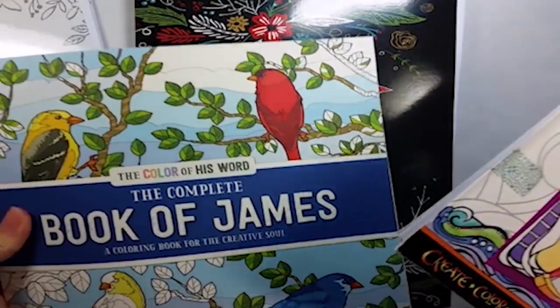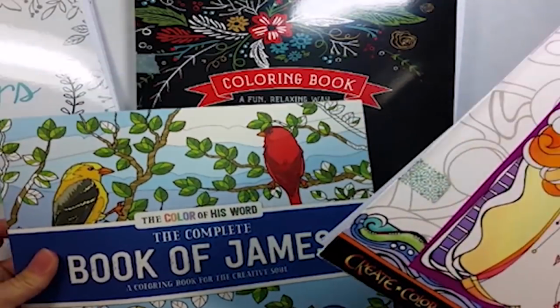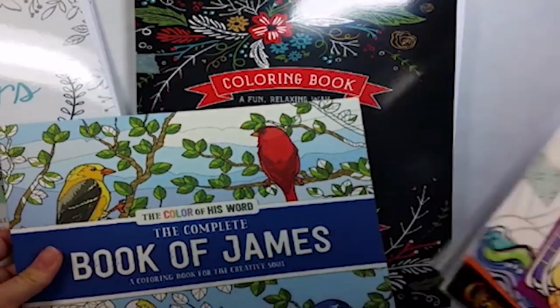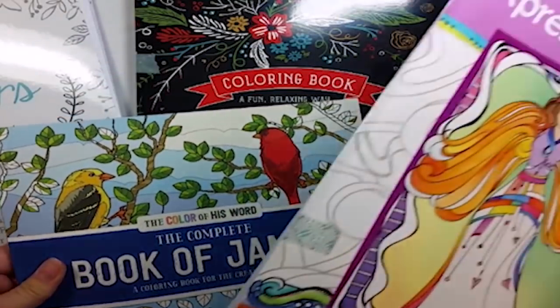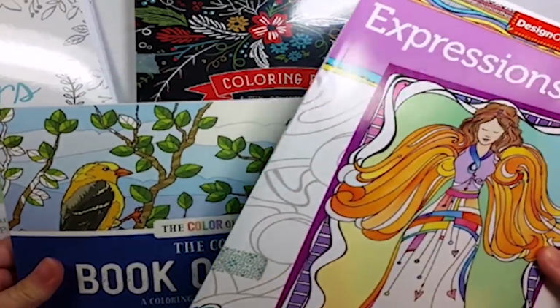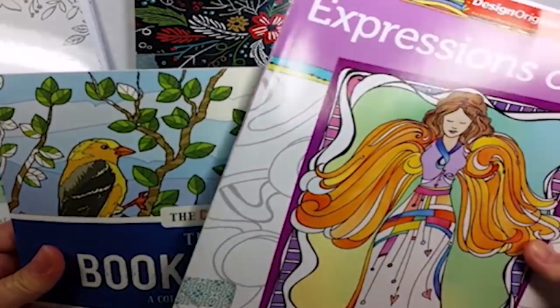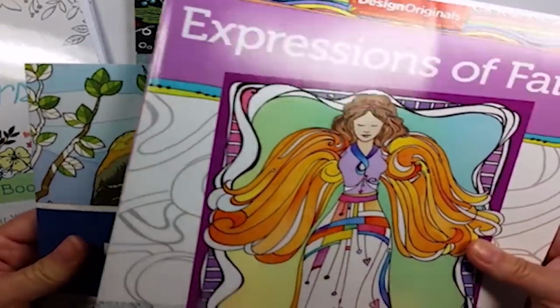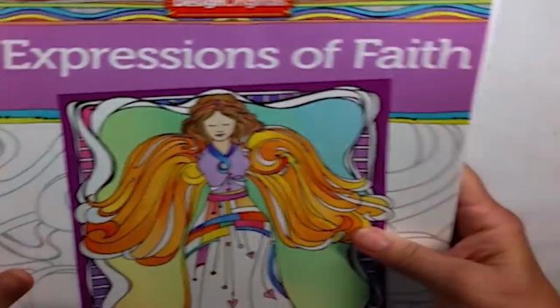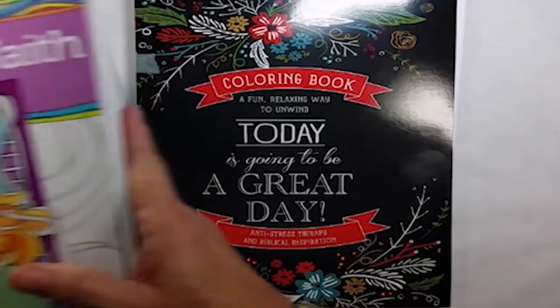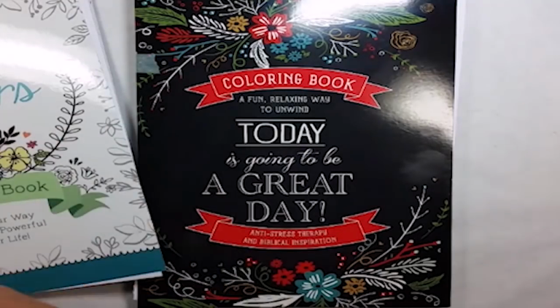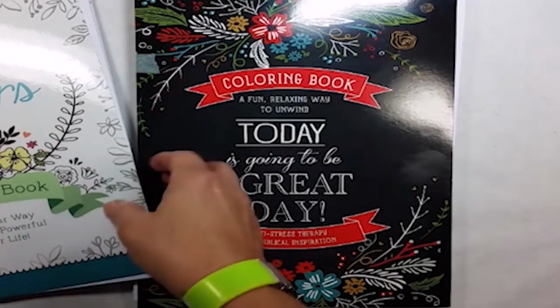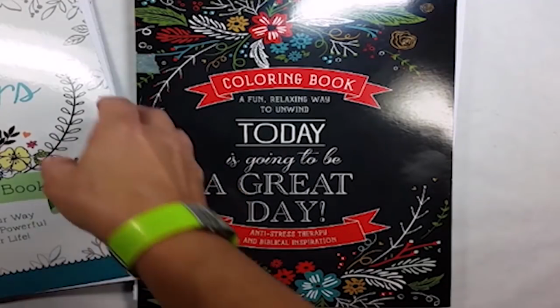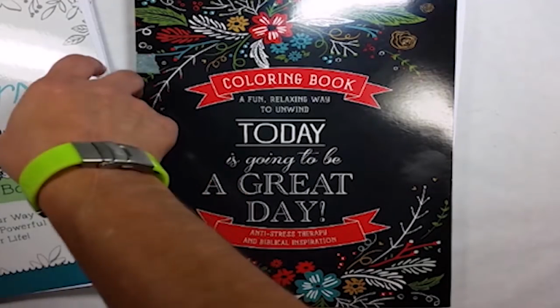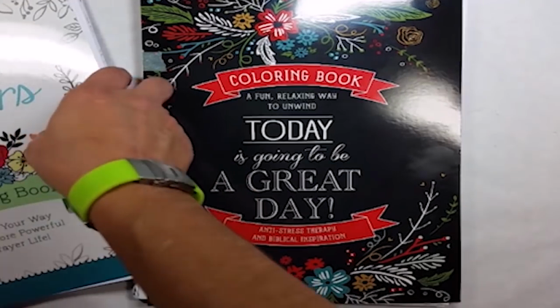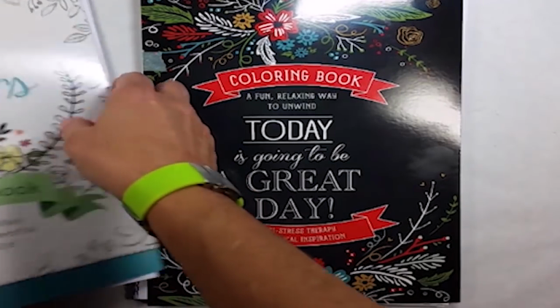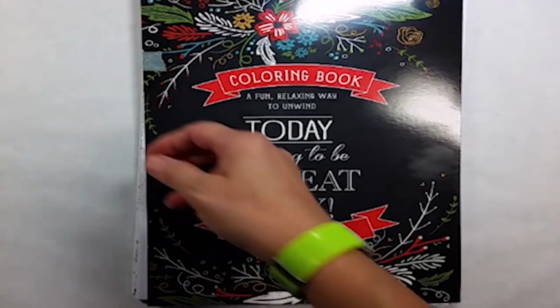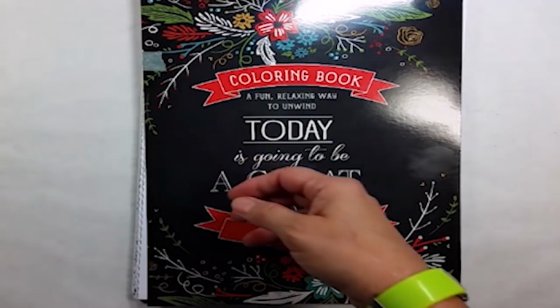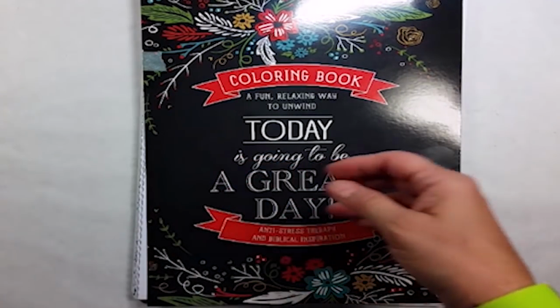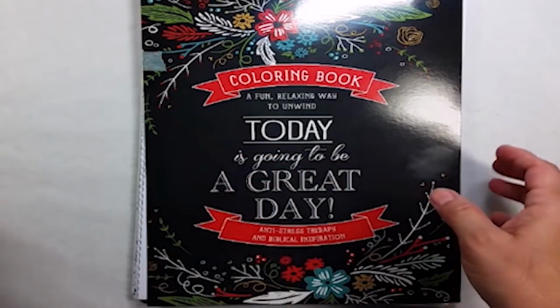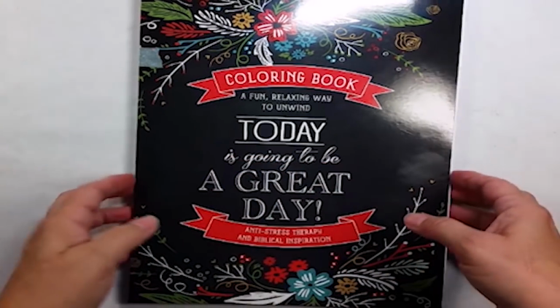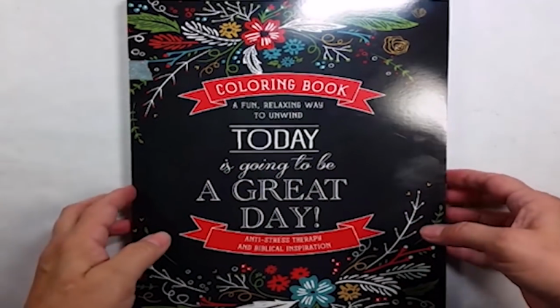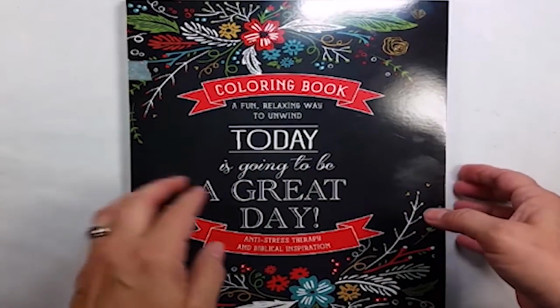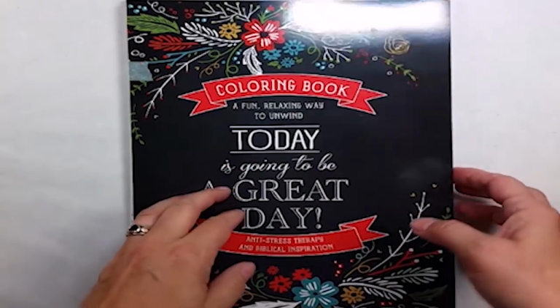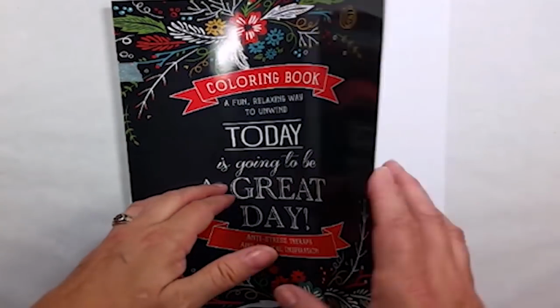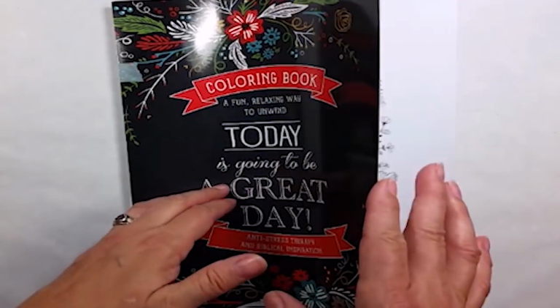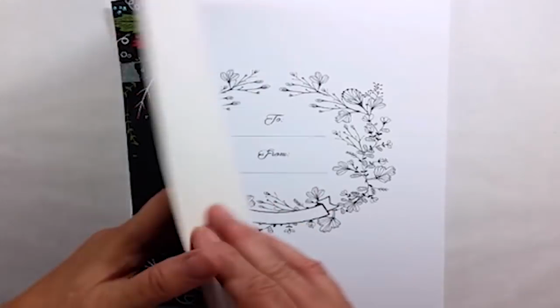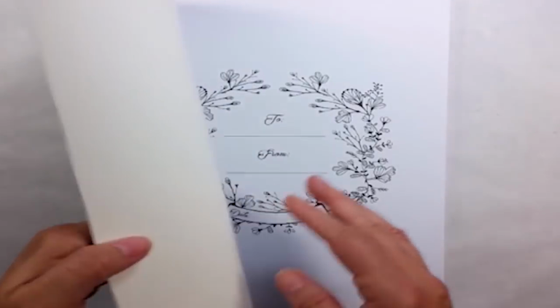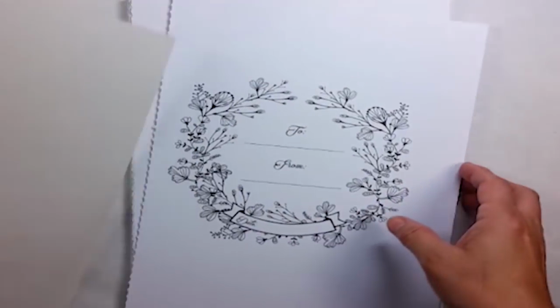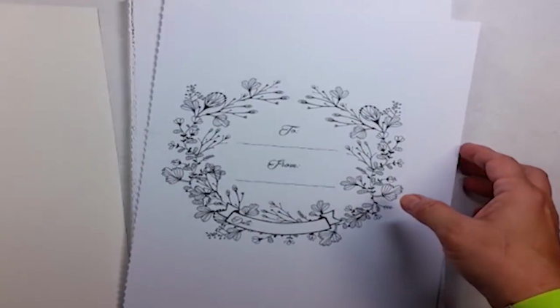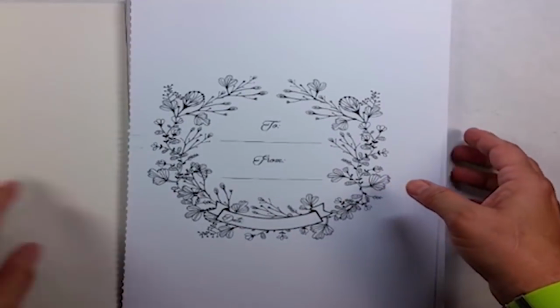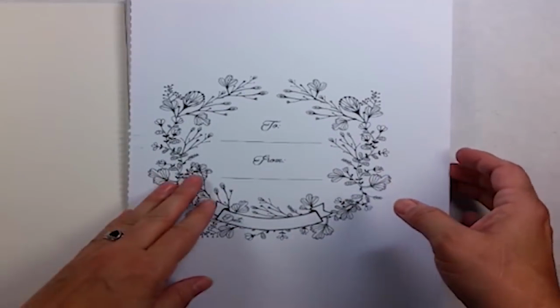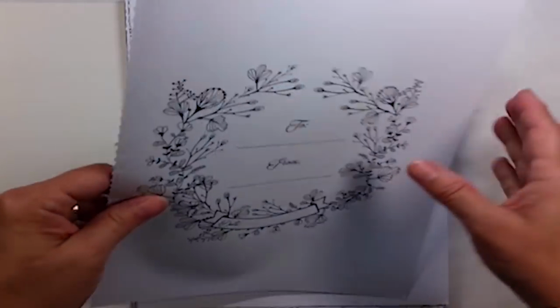Some of them, the paper is not heavy enough if you're going to be using applications like alcohol markers or watercolor. Some of the paper is quite thin.